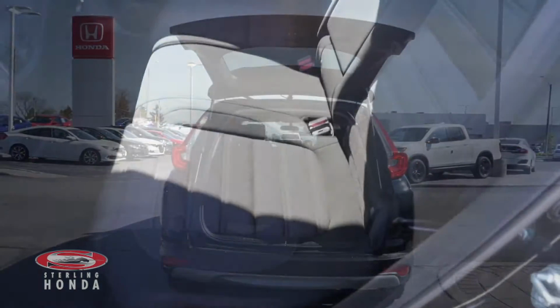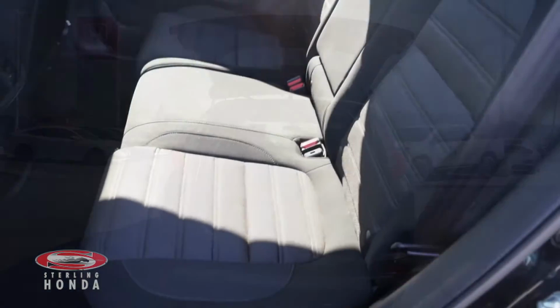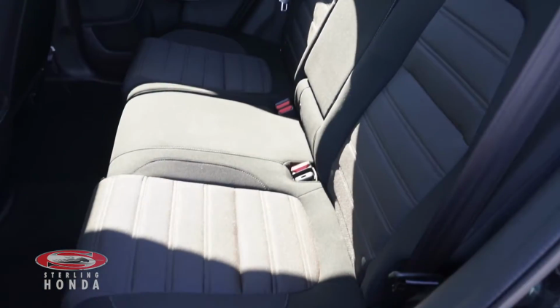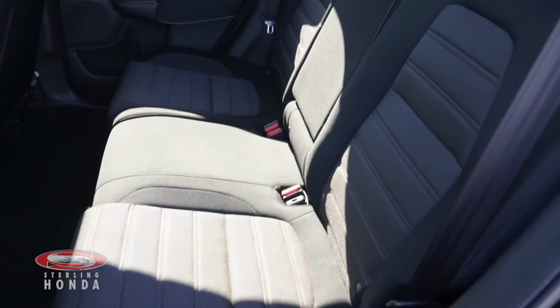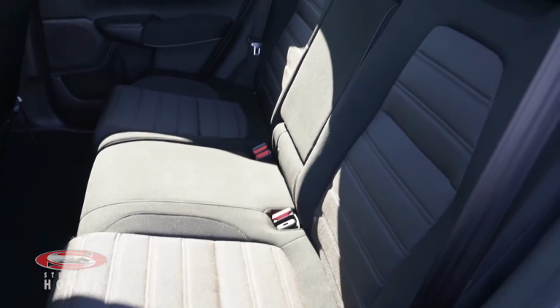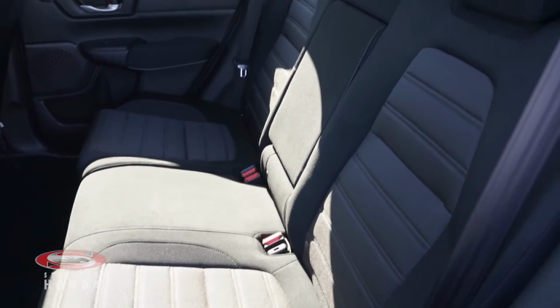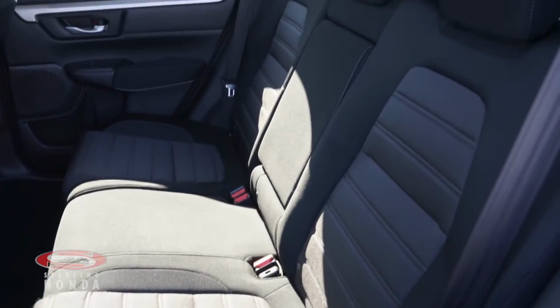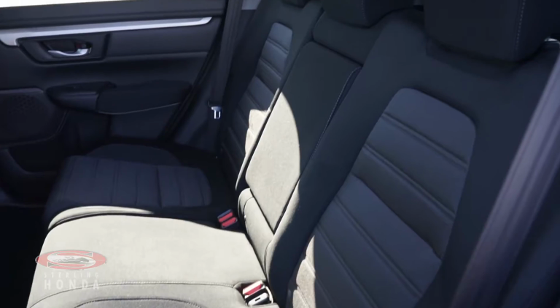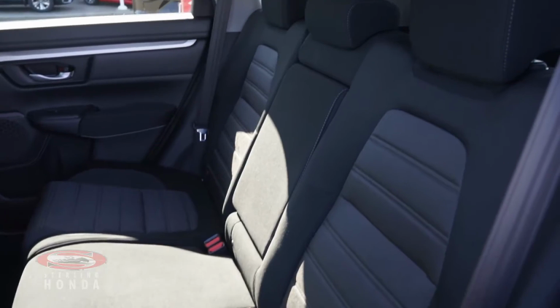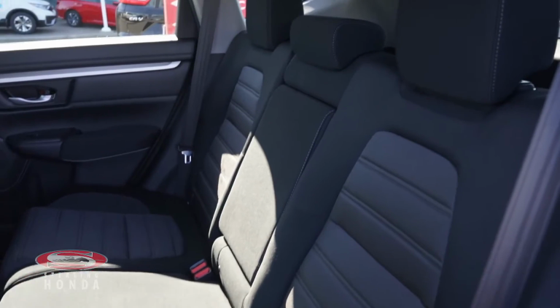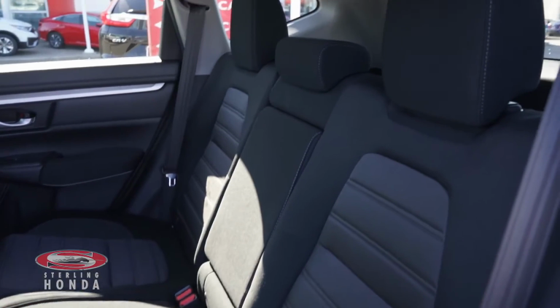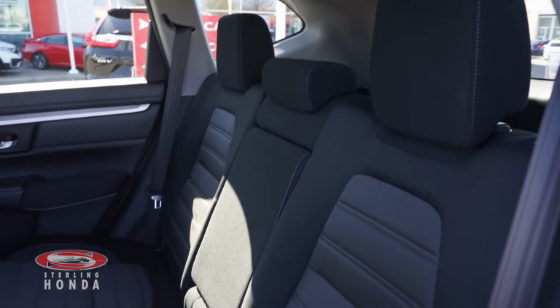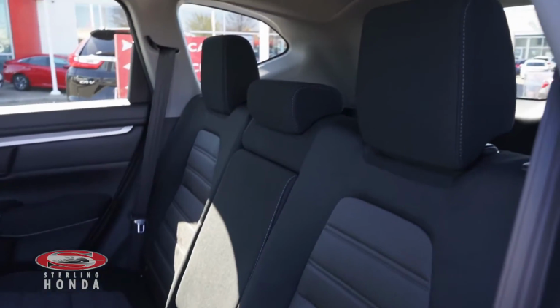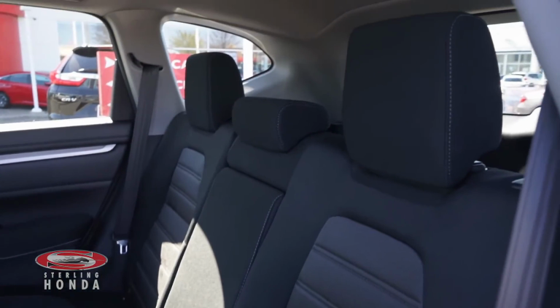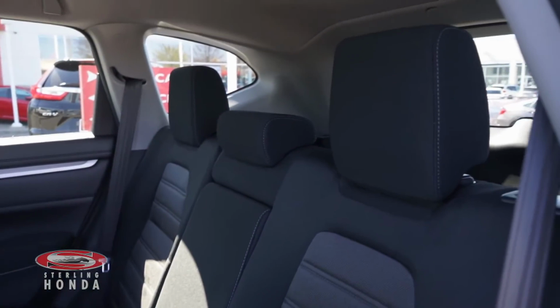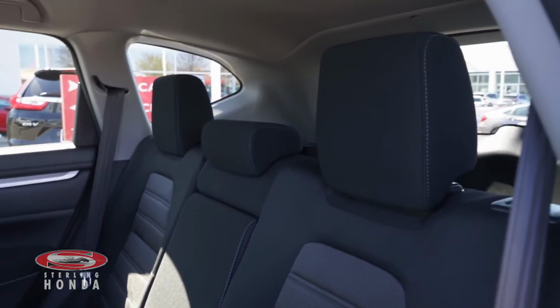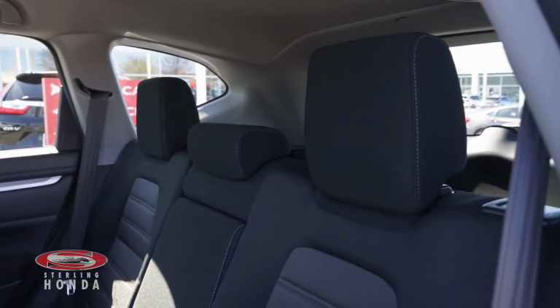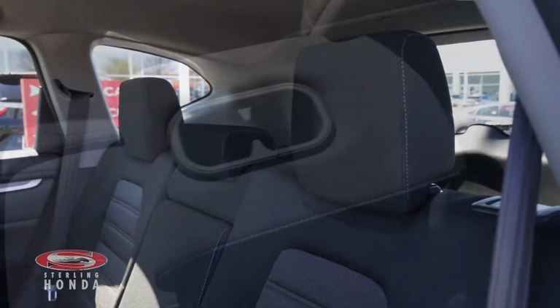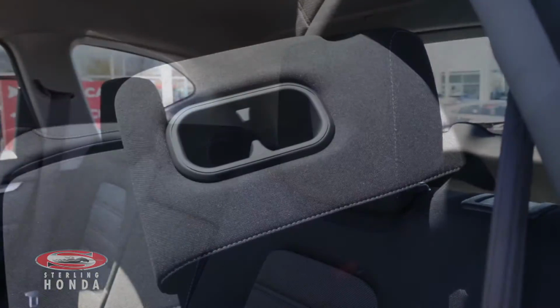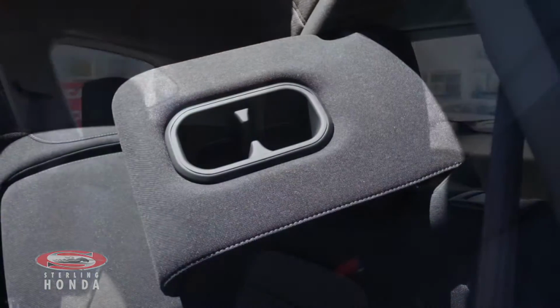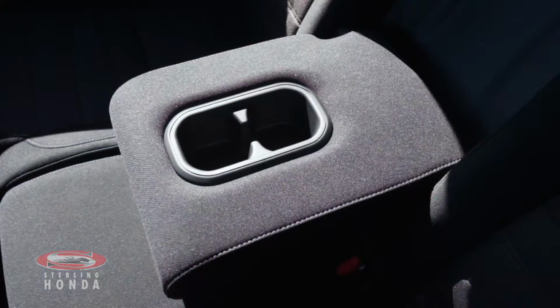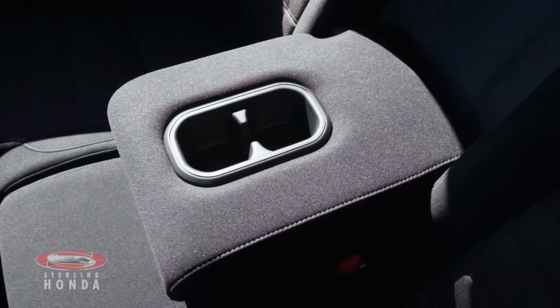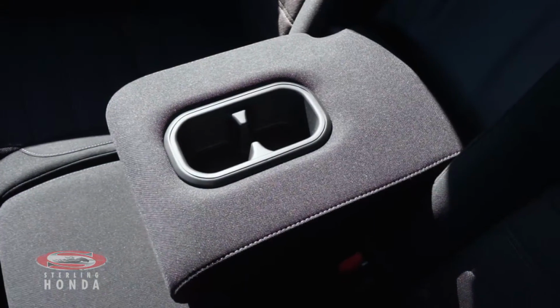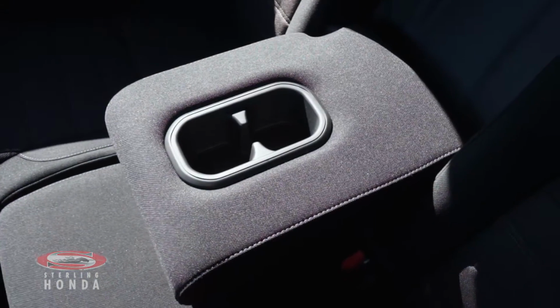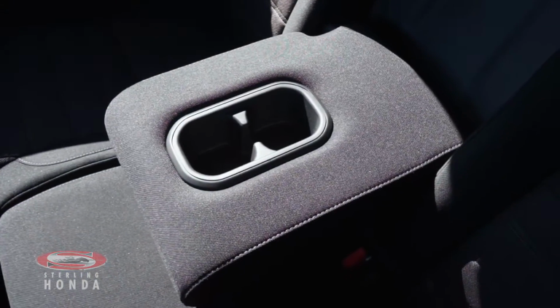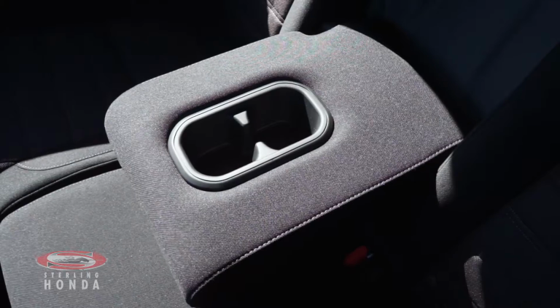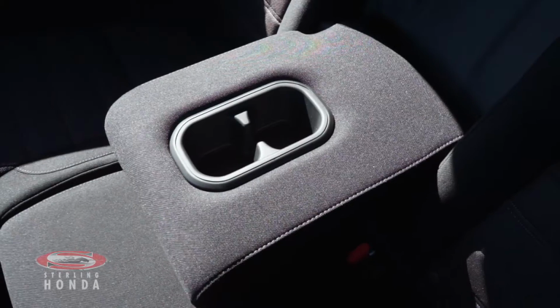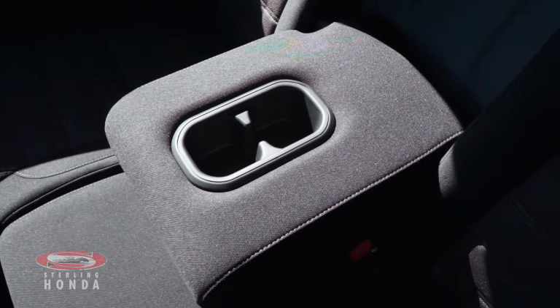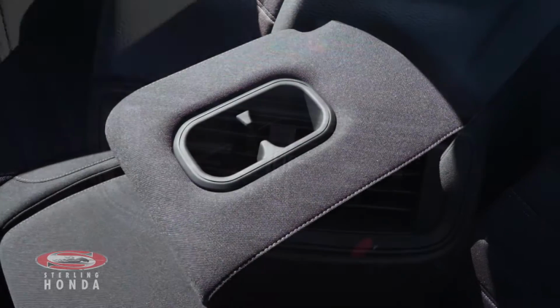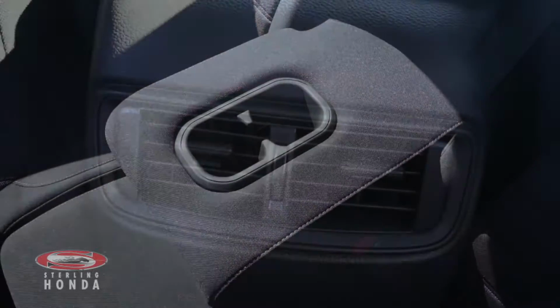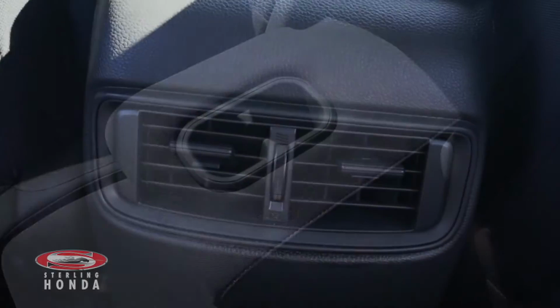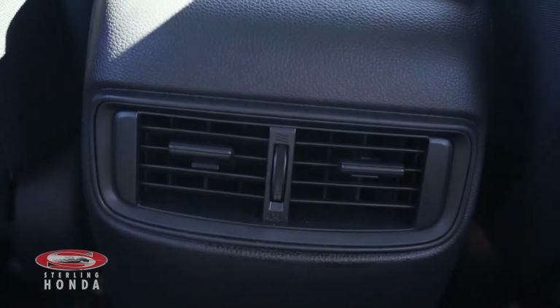Heading into the back, you'll find a dark cloth interior which has been well-kept, with a pull-down center console for your passenger's convenience, along with rear air vents.